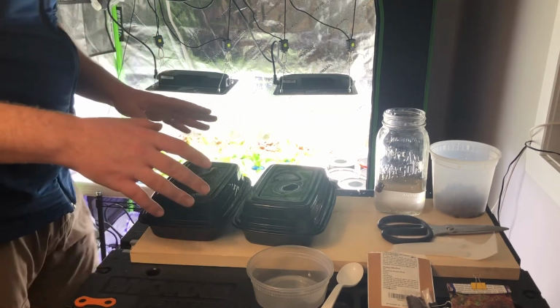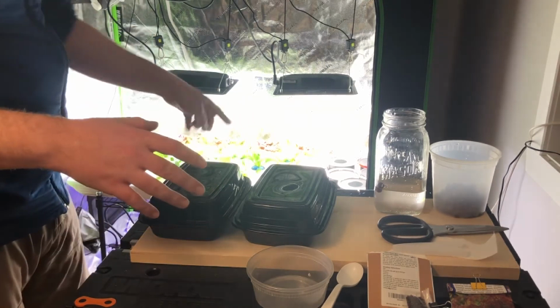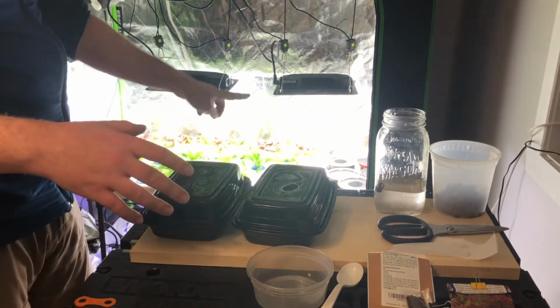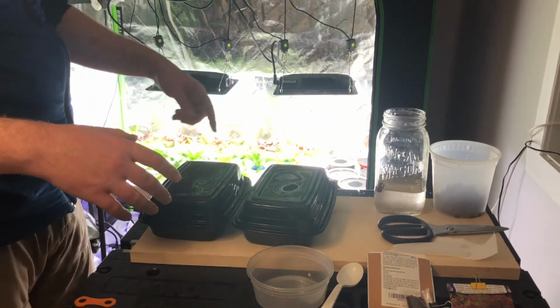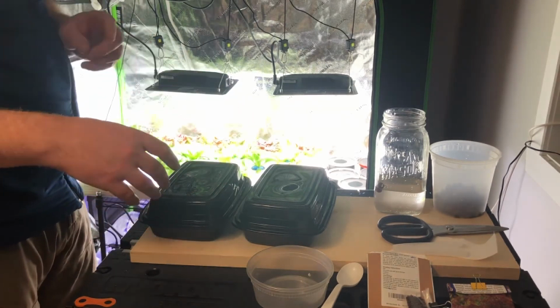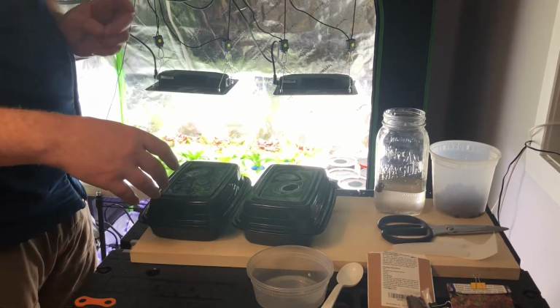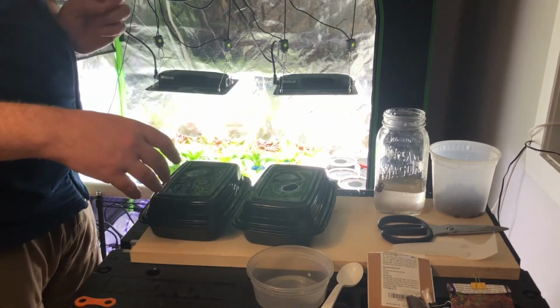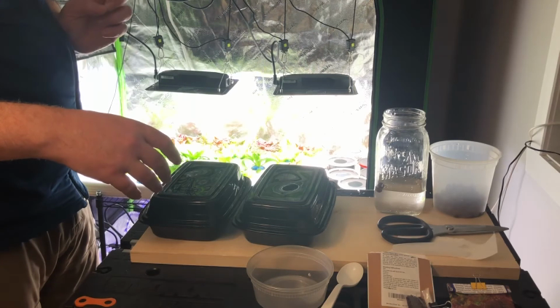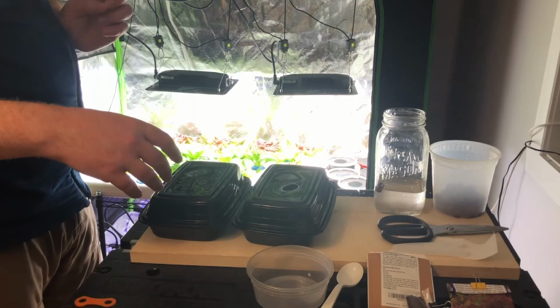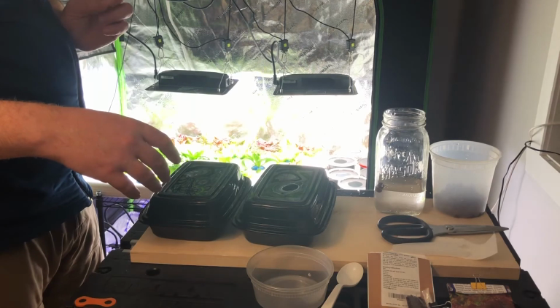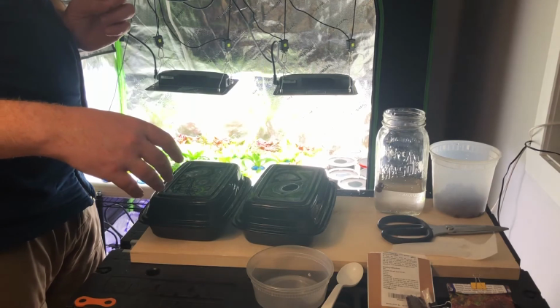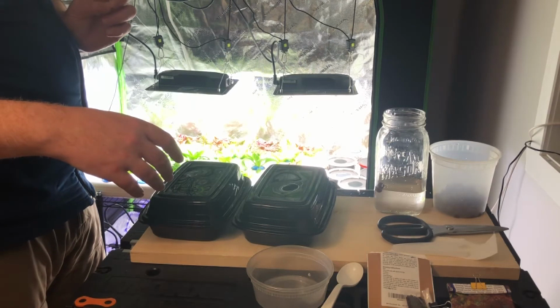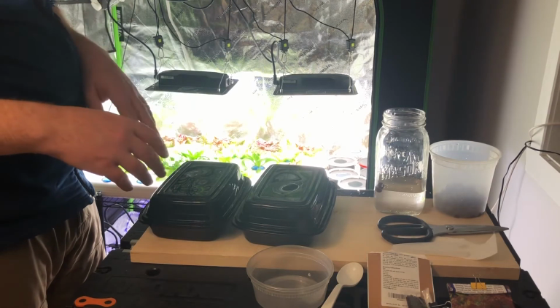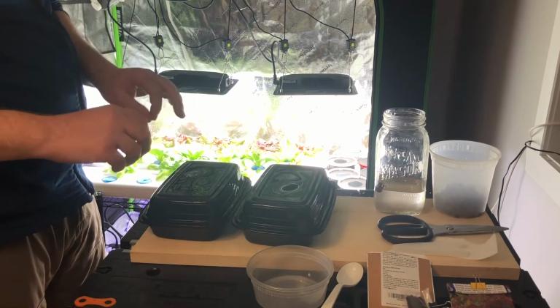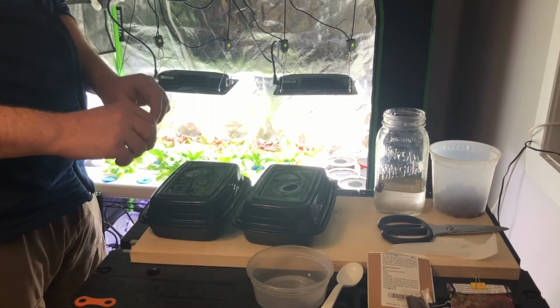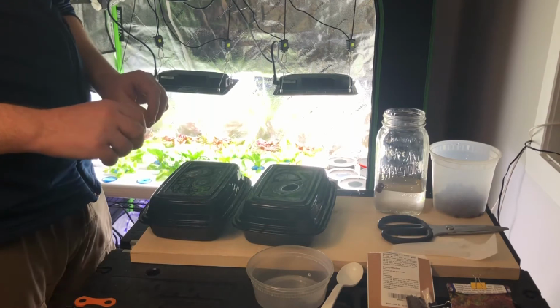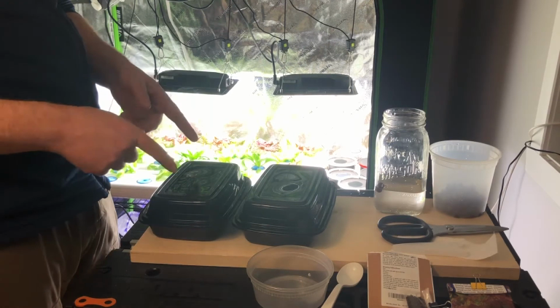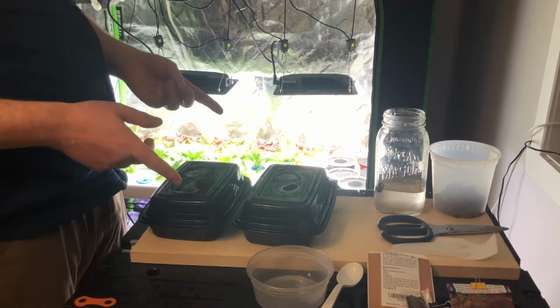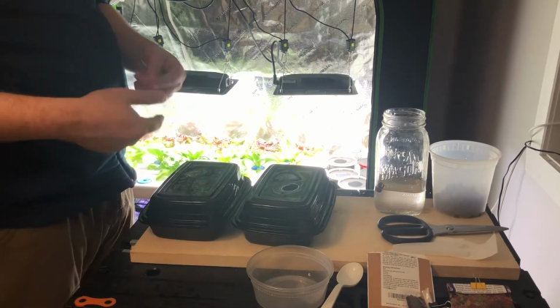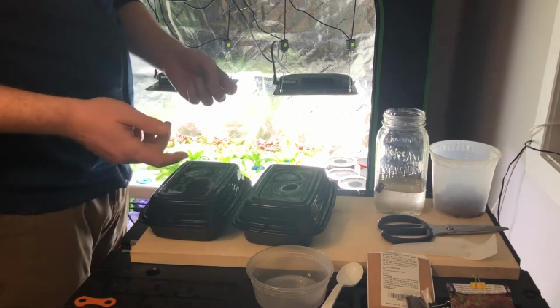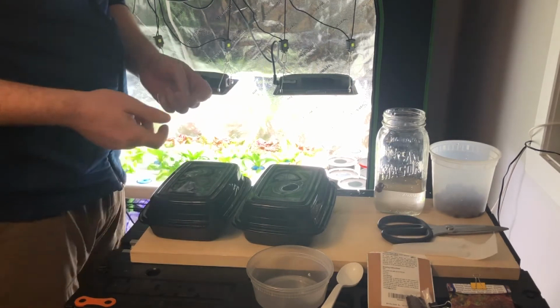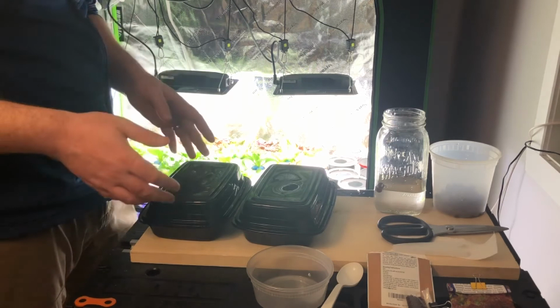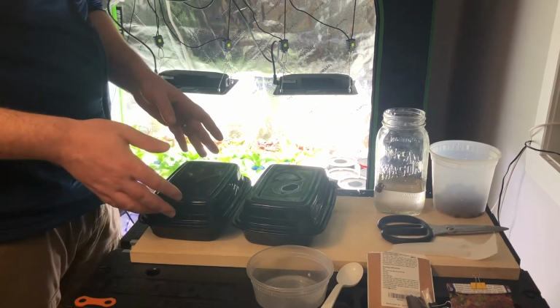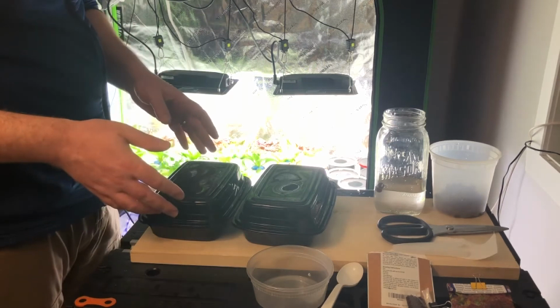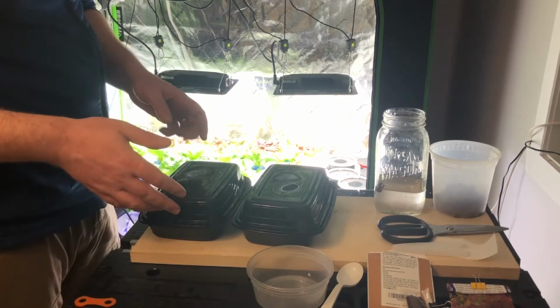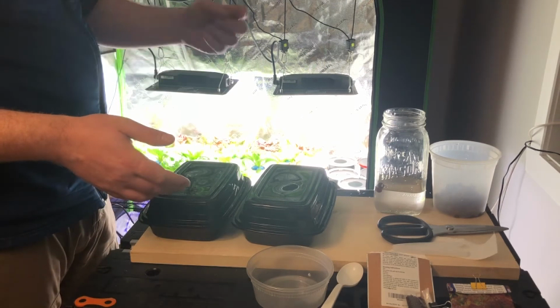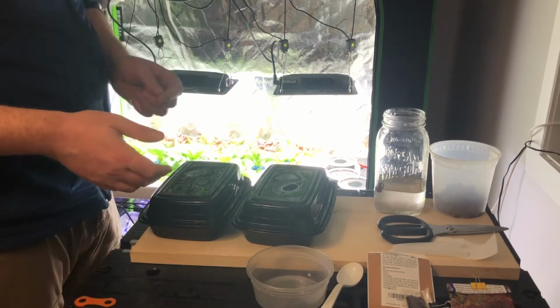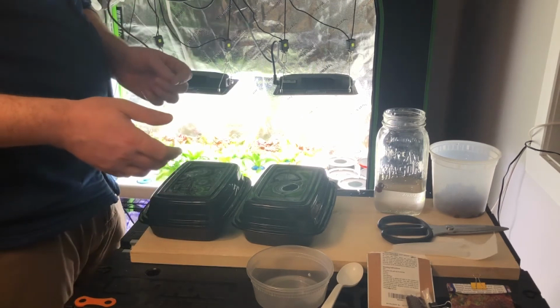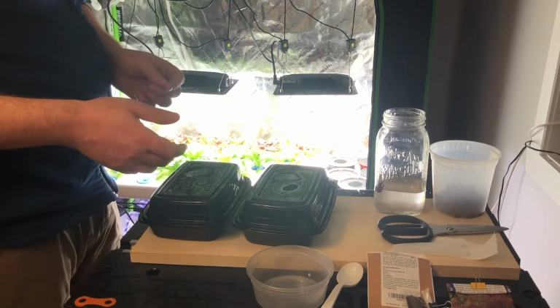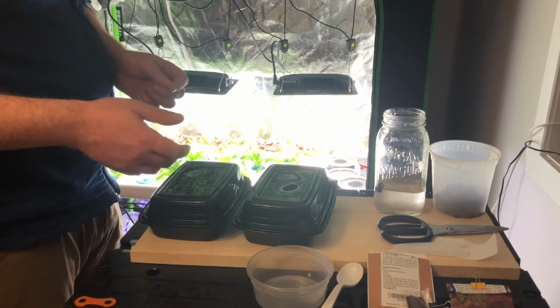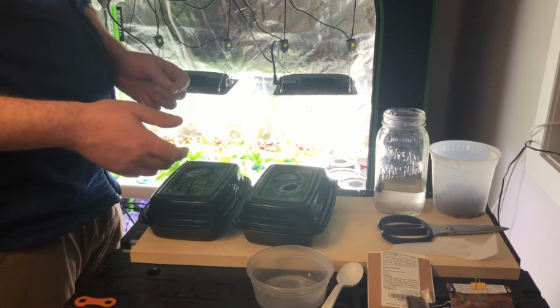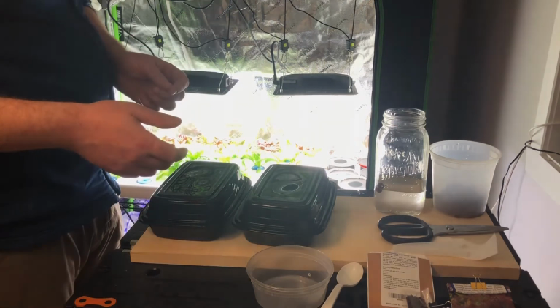I'll check them to make sure that they're still wet. I put them down in the bottom of the grow tent, and once they get a little bit of green showing — I'm checking them every day — I move them to light for about 12 hours, 12 and 12.